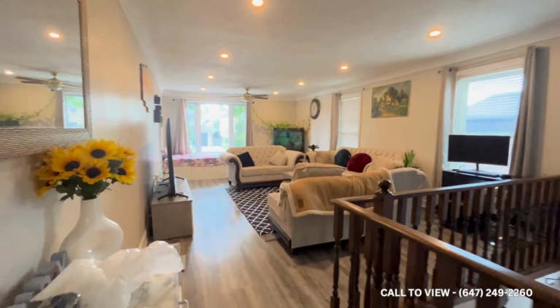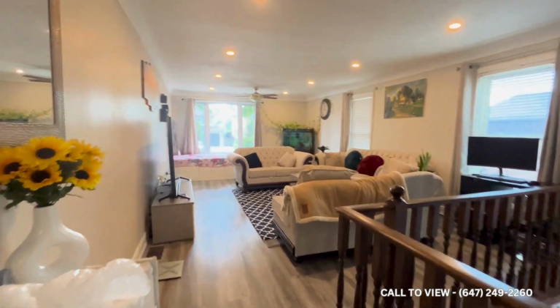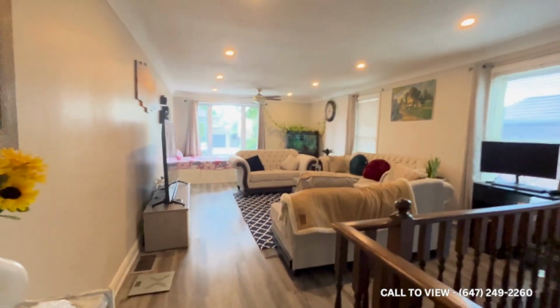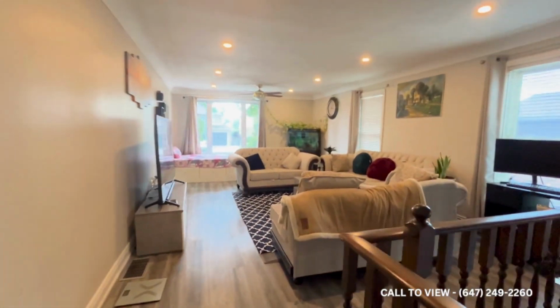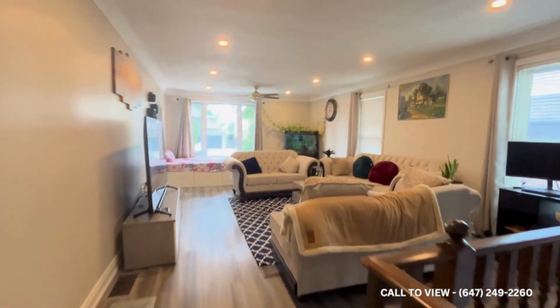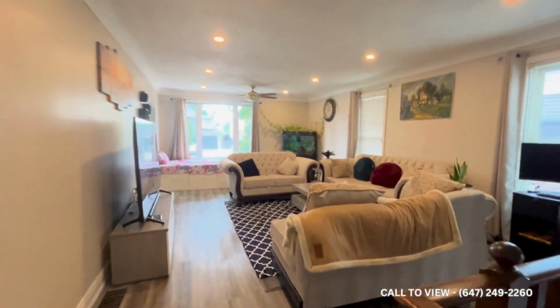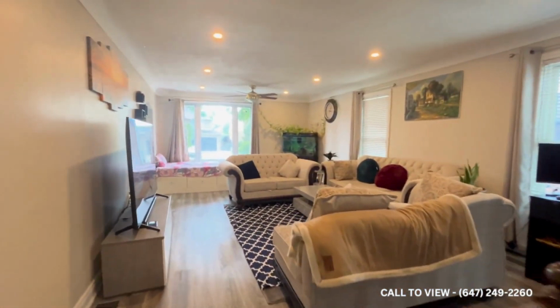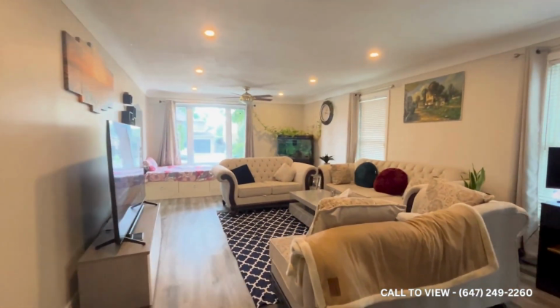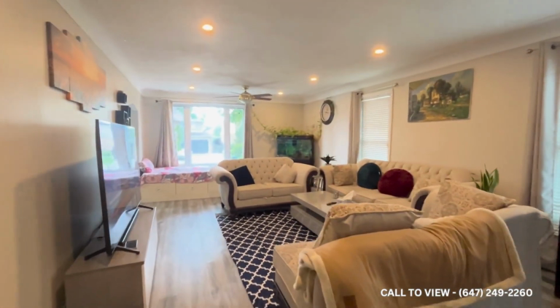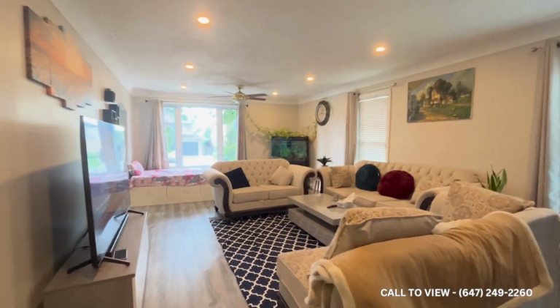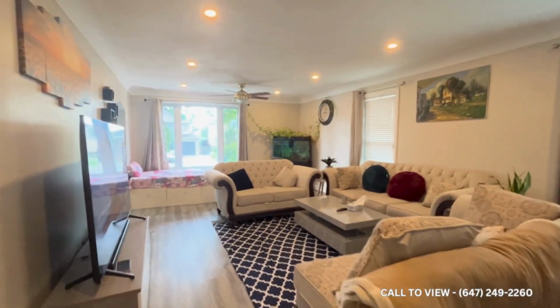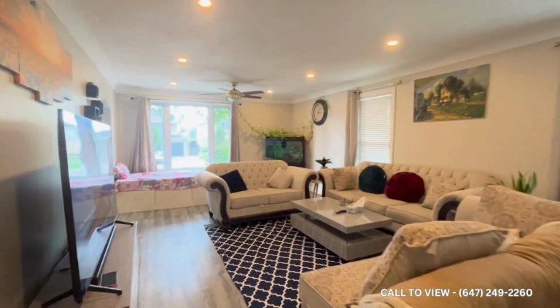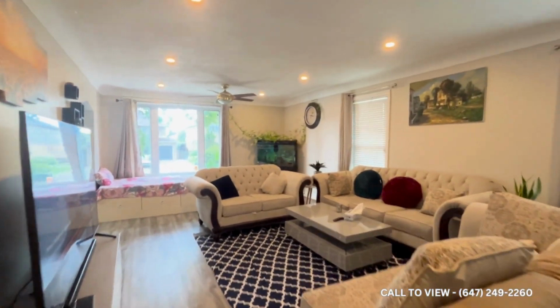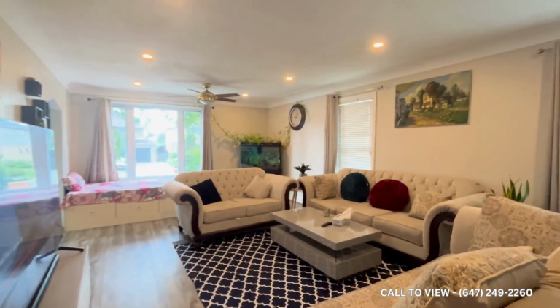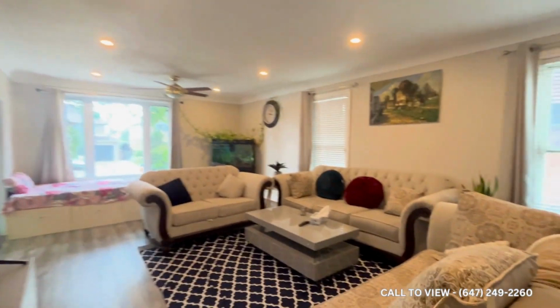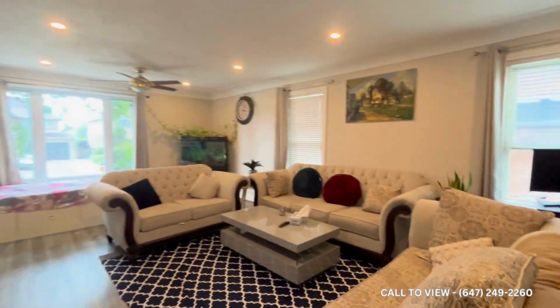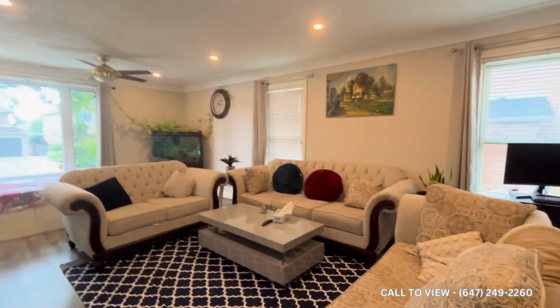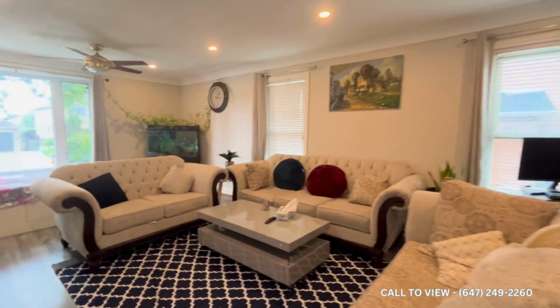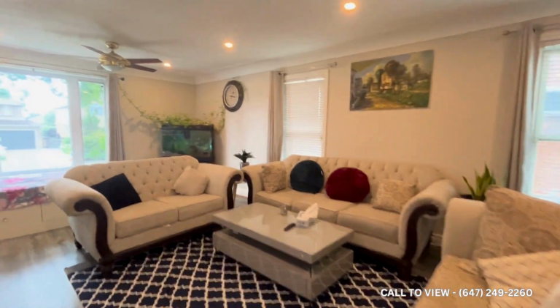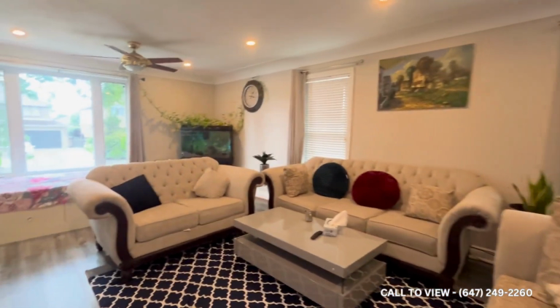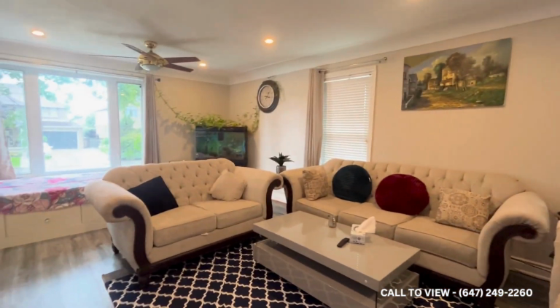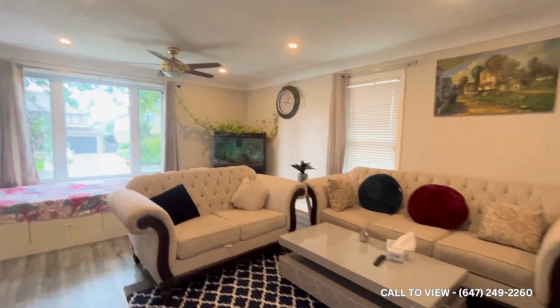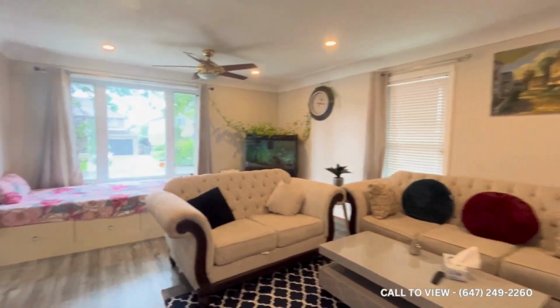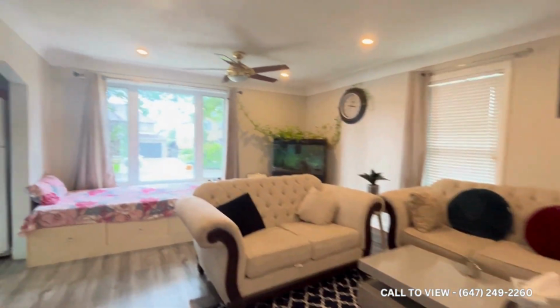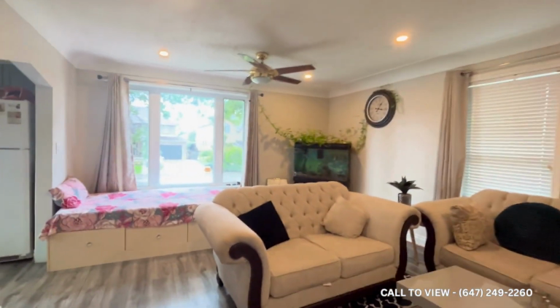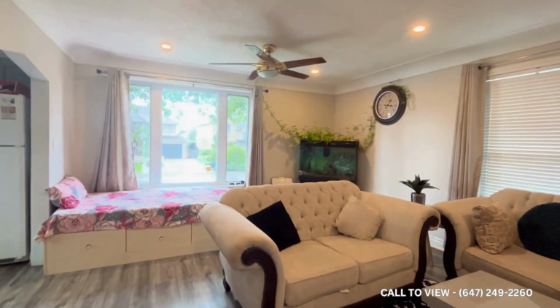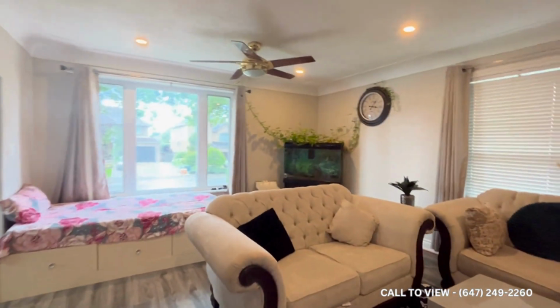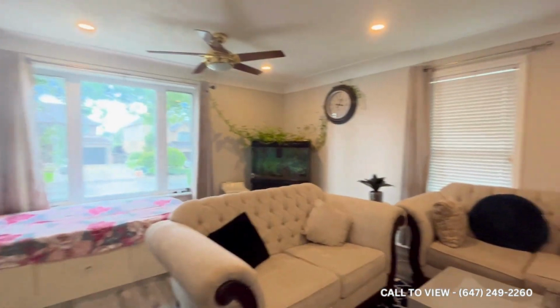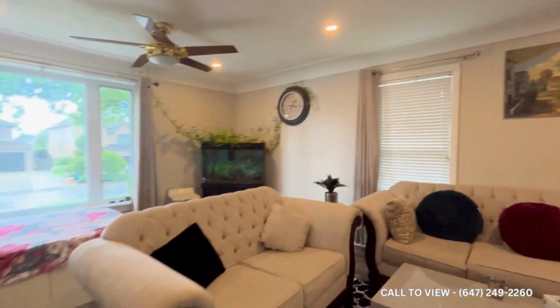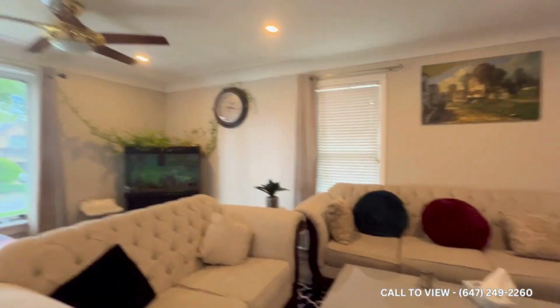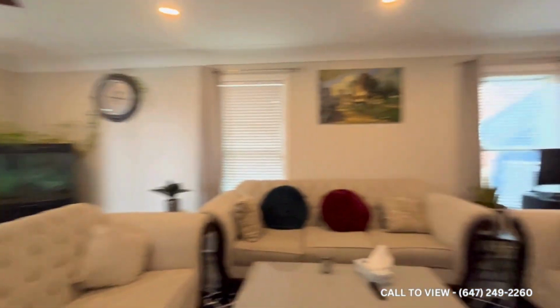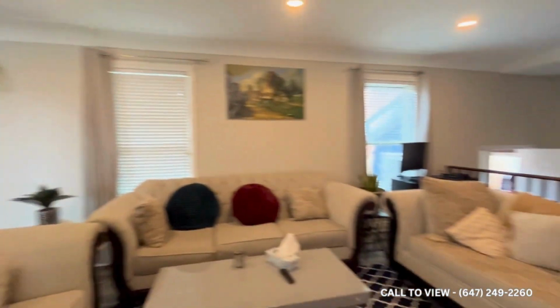If you want to see this beautiful three-bedroom, one-bathroom detached spacious house, please feel free to call Getera Property Management. We work 24 hours, seven days a week. Thank you.